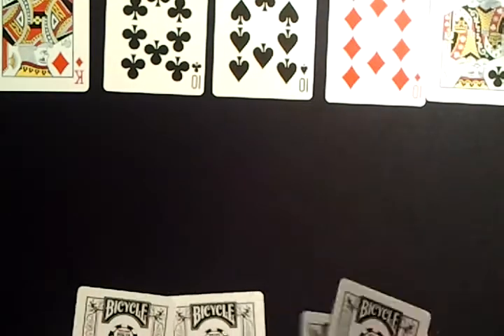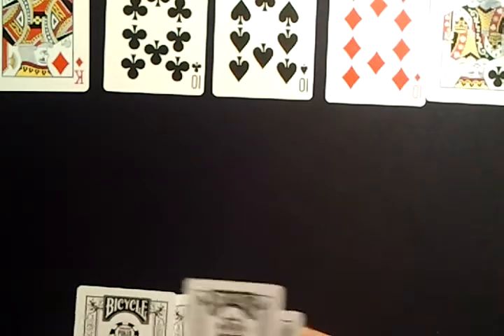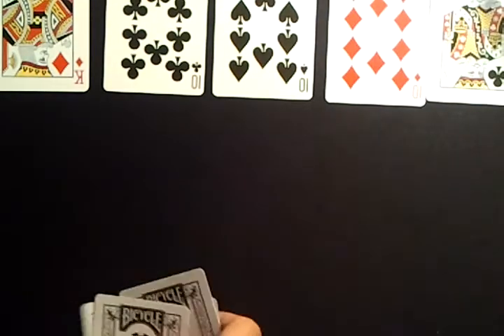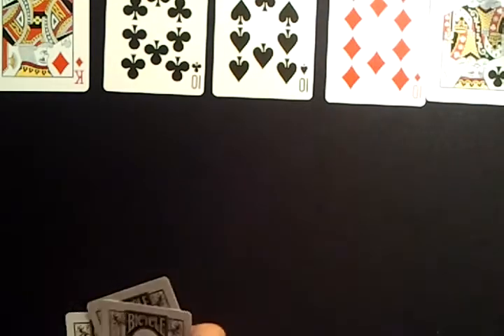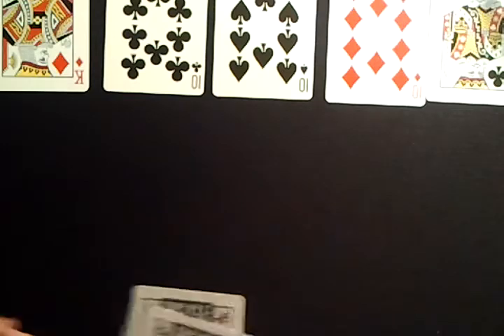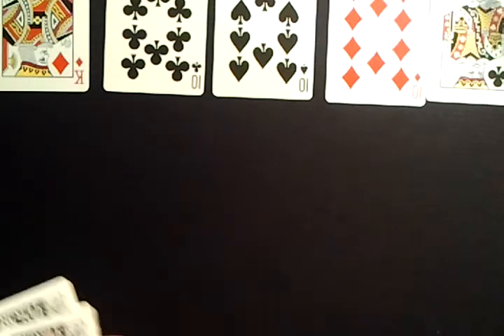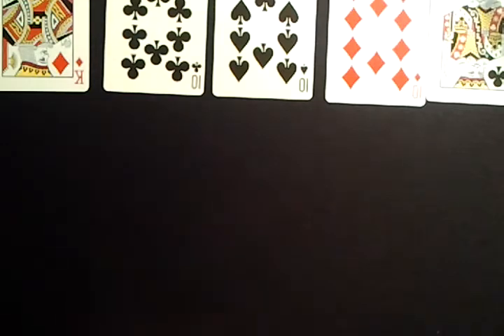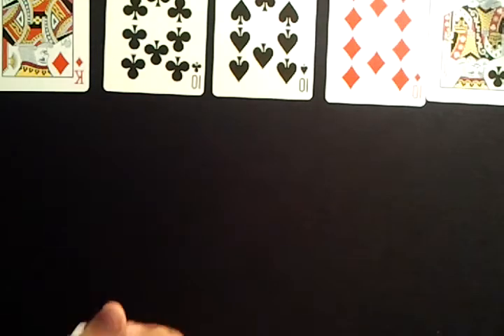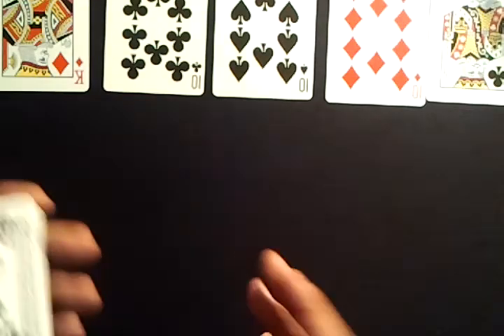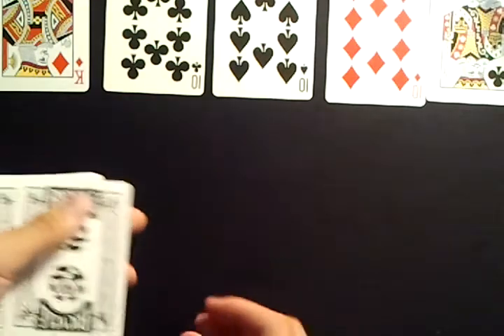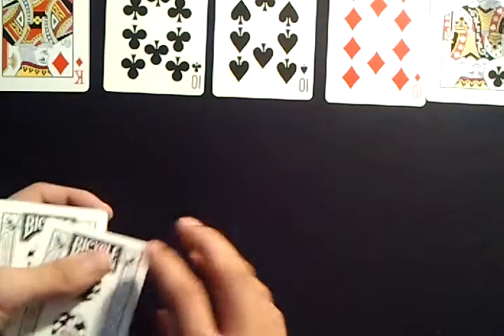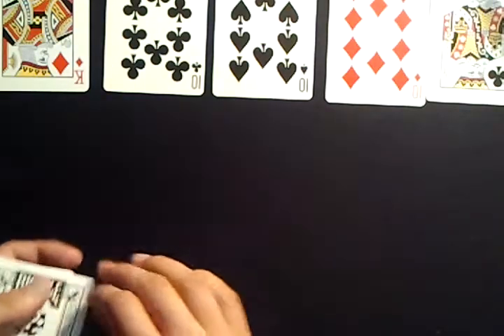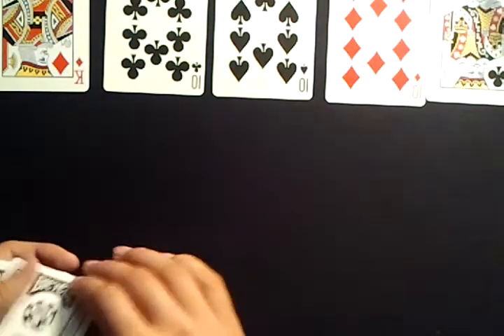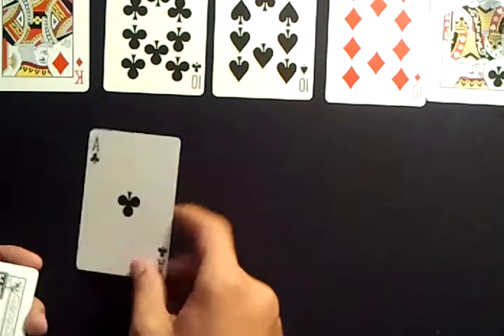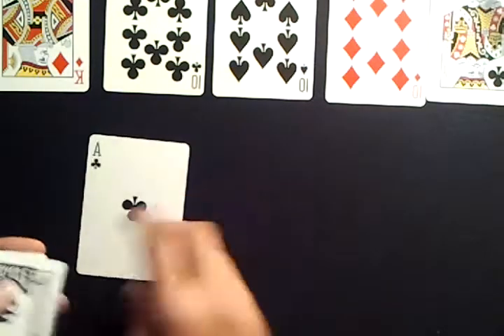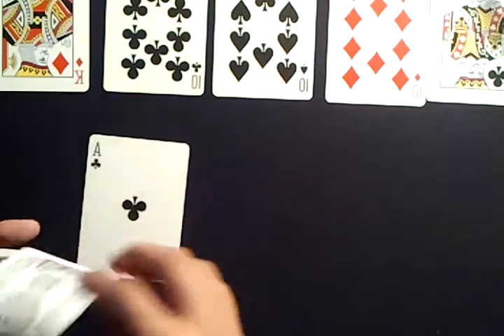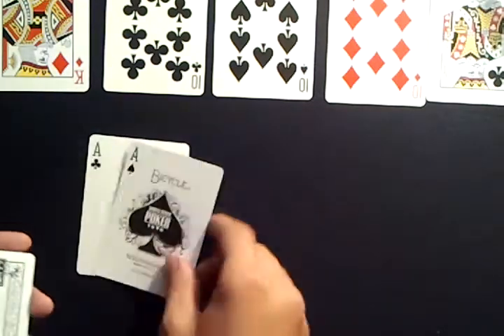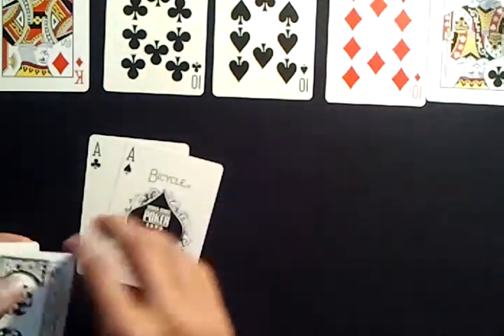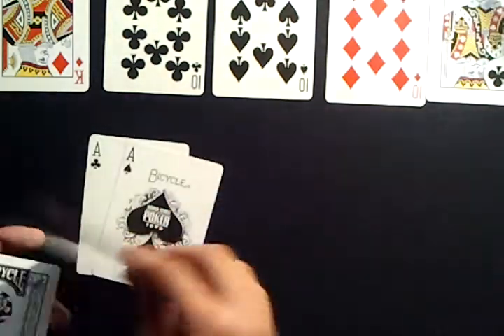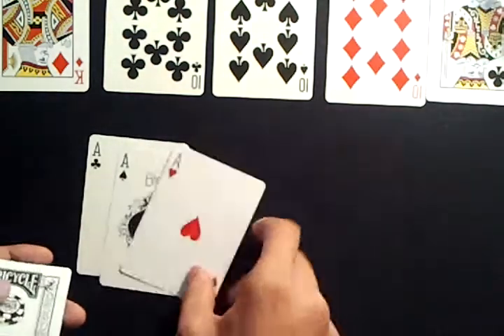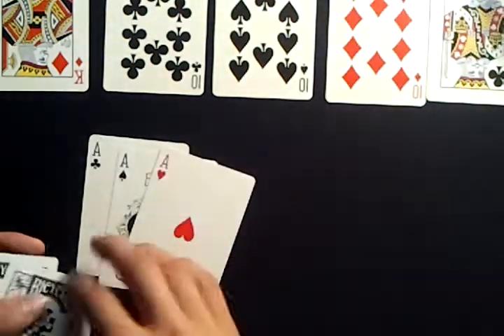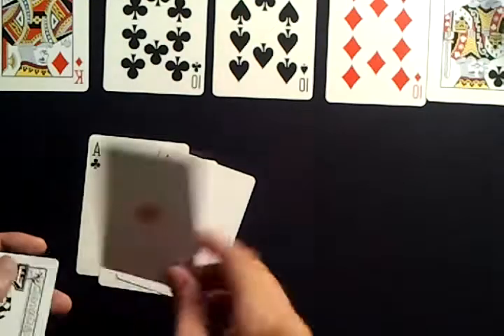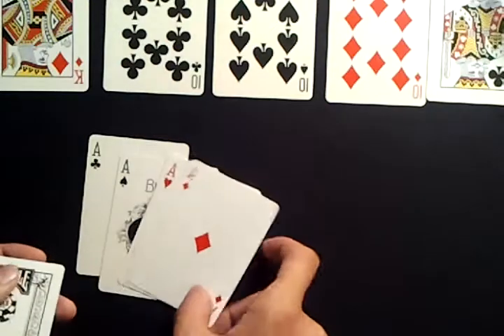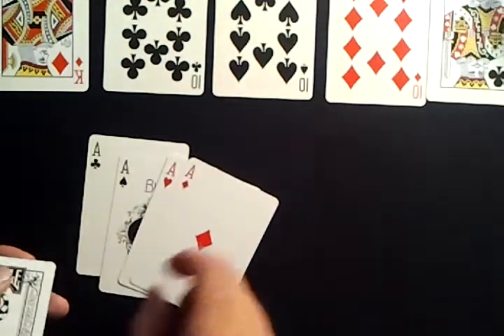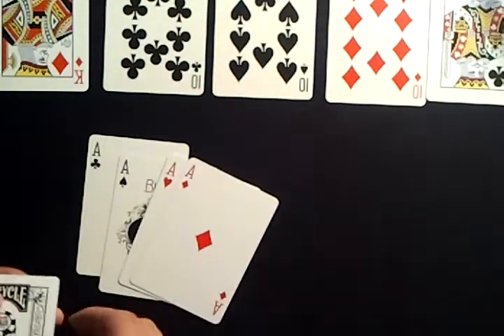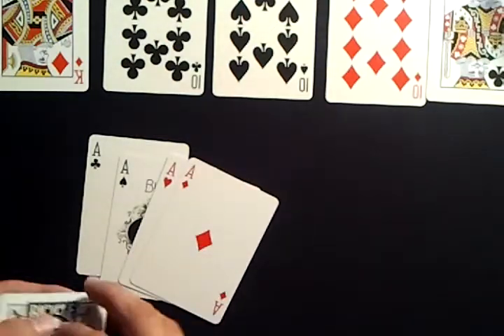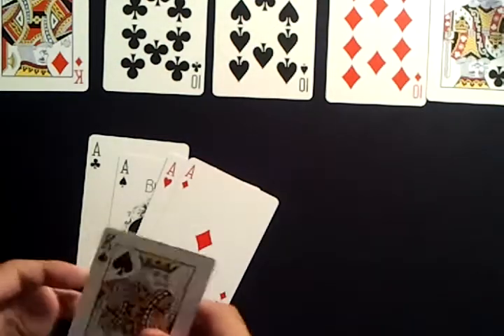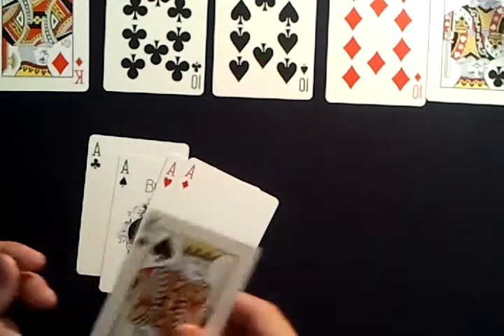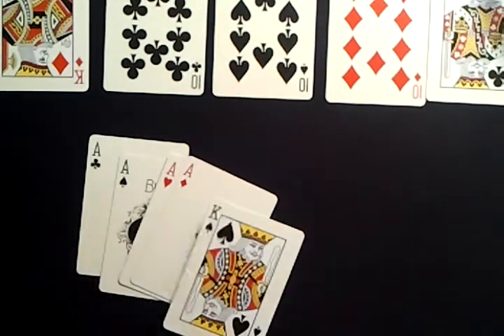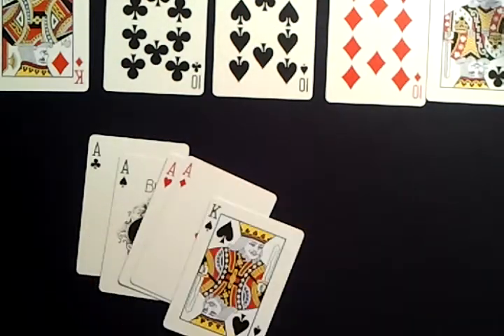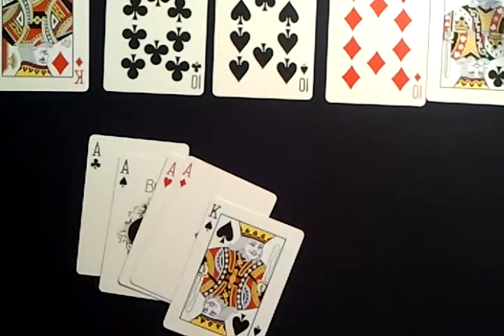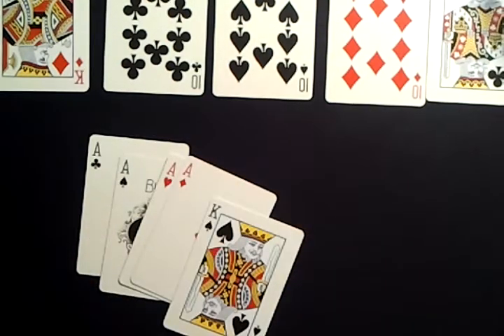So it seems that you have a full house. Let's see what I have. Four aces. Four aces and a king.